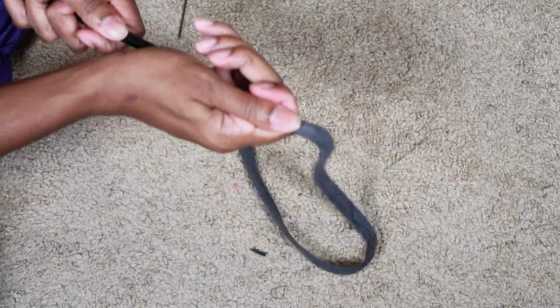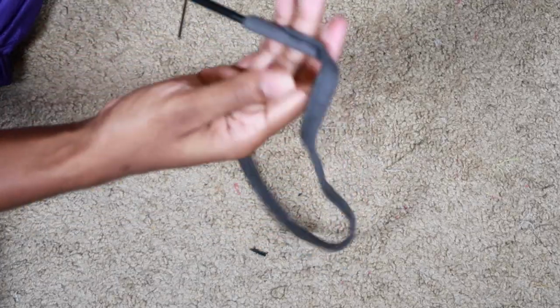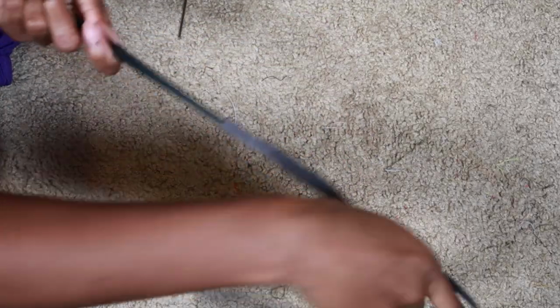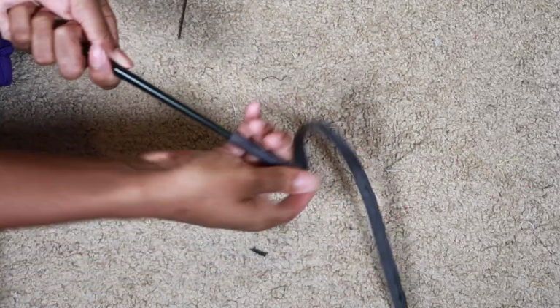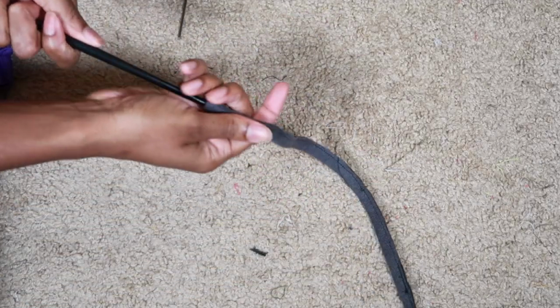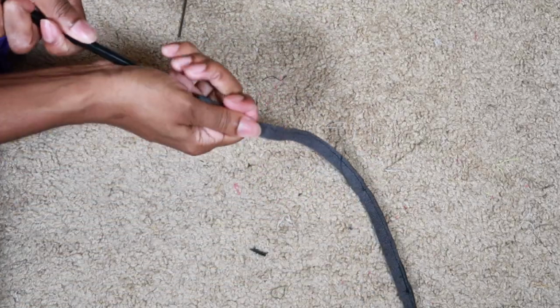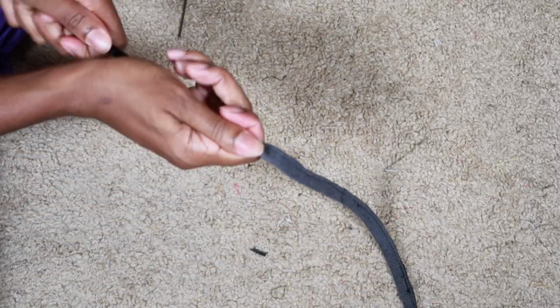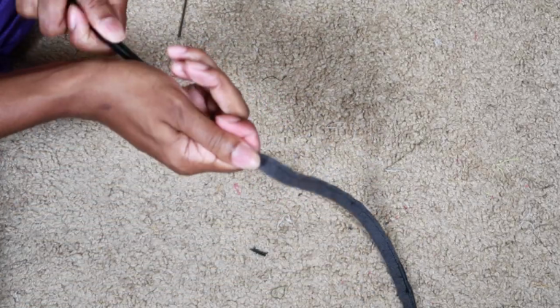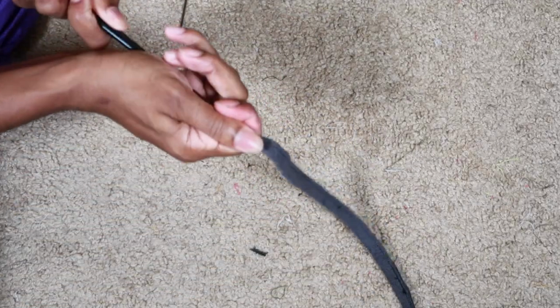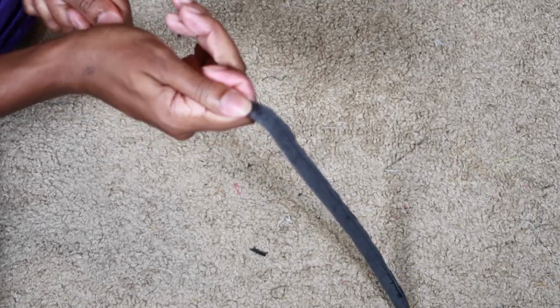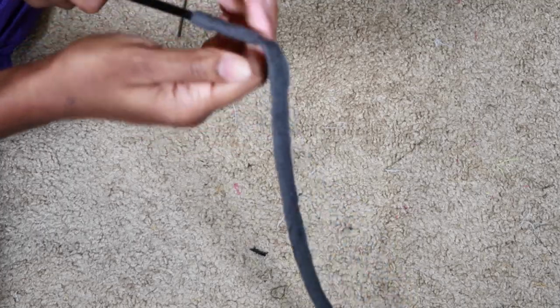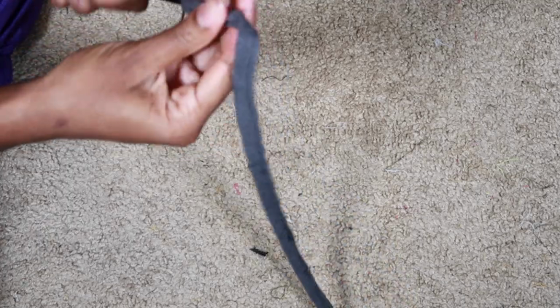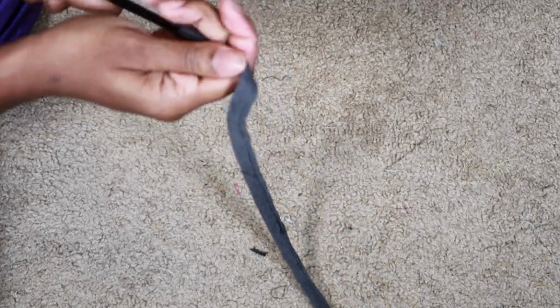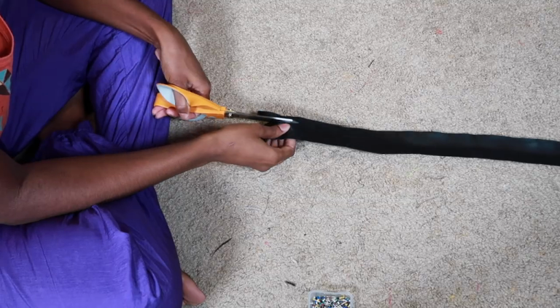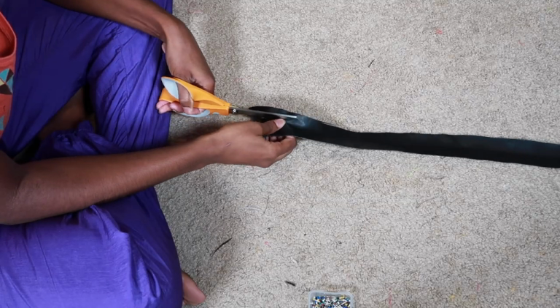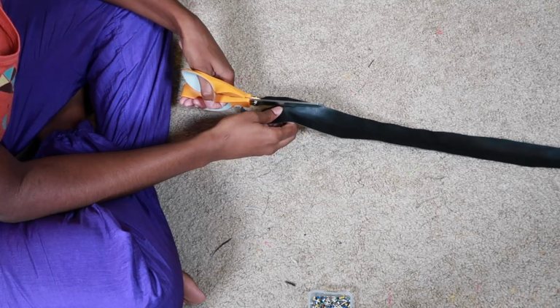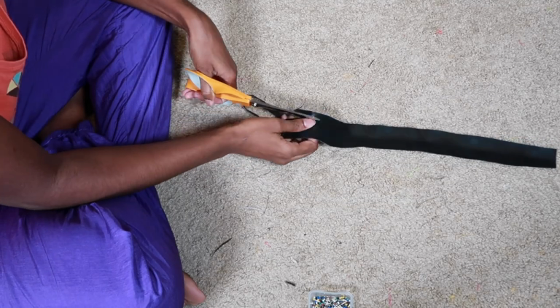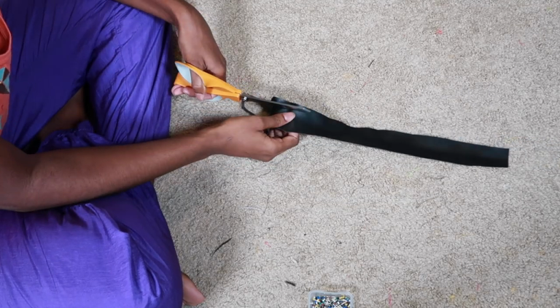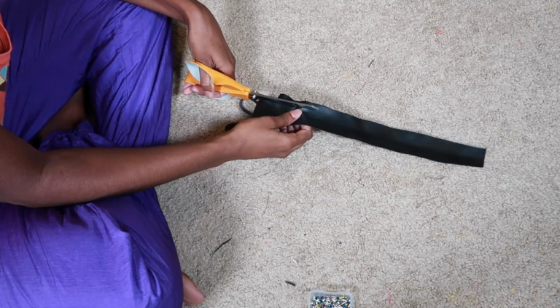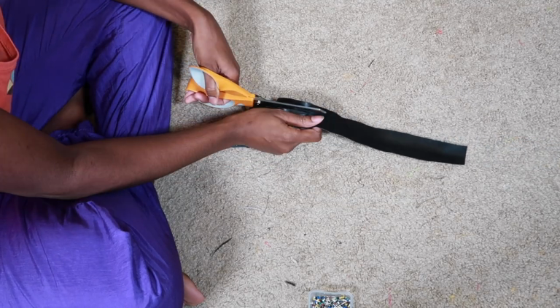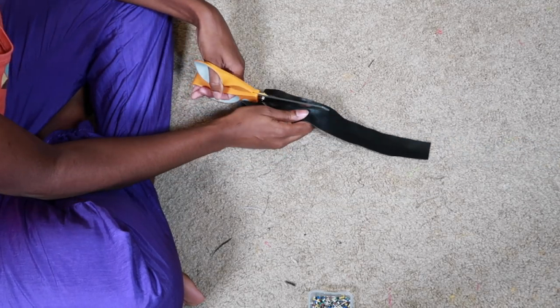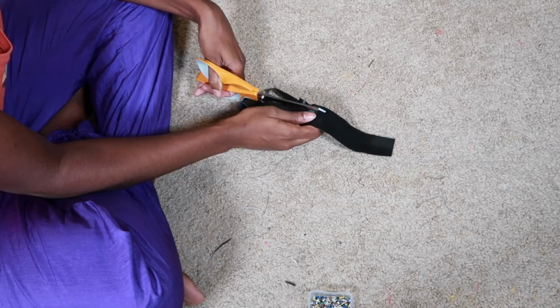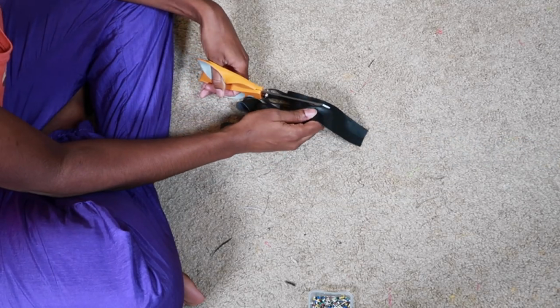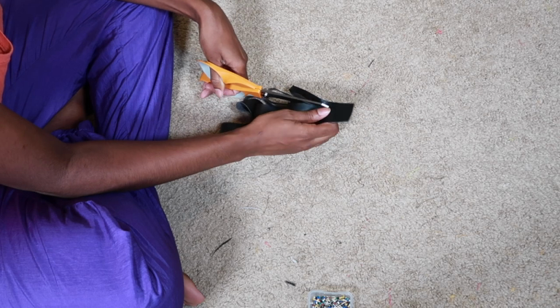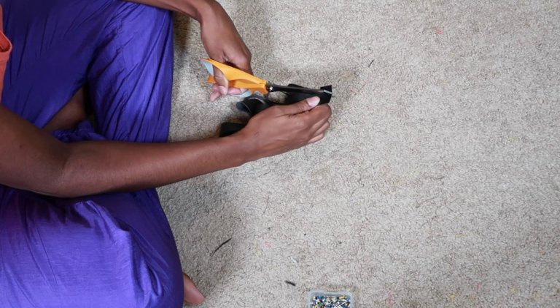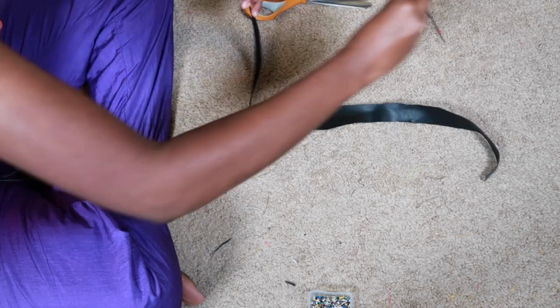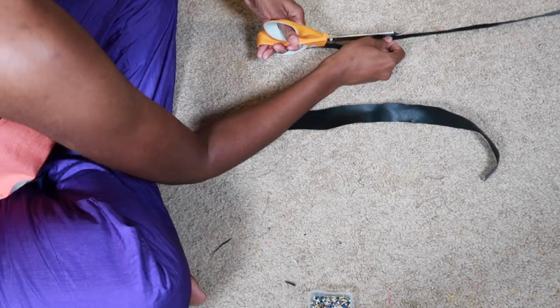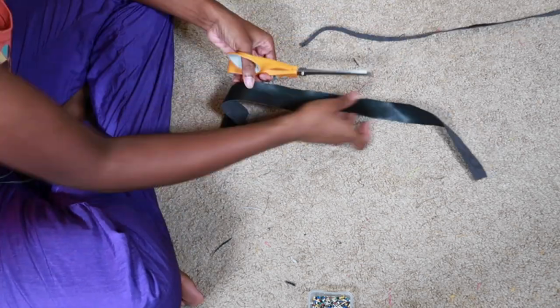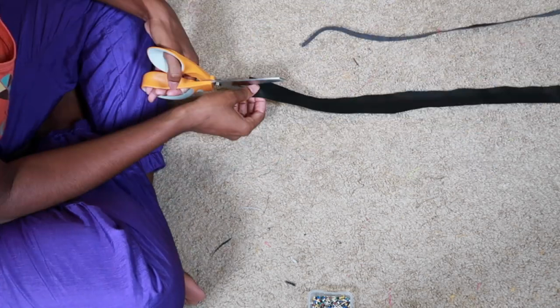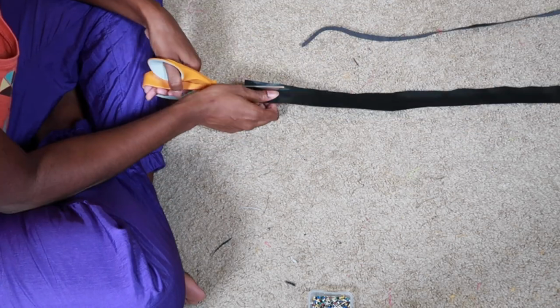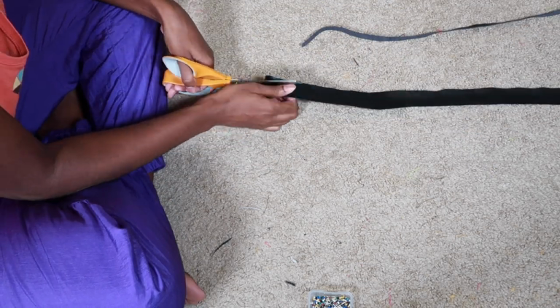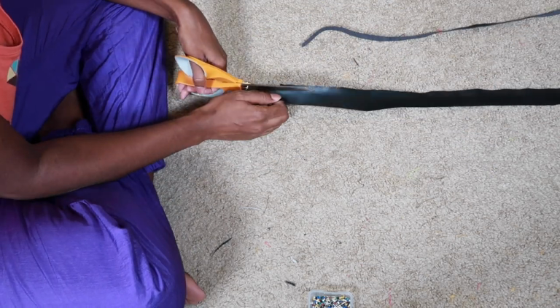So I had to move on to plan B, and plan B was to cut three pieces of fabric and braid them together. I made a strap from that — two straps total.